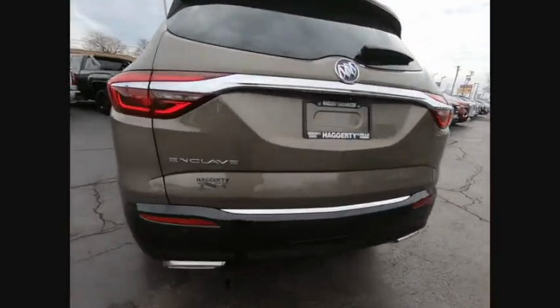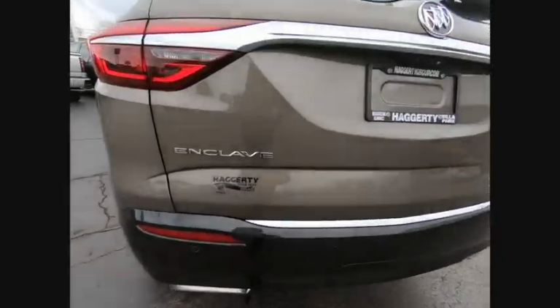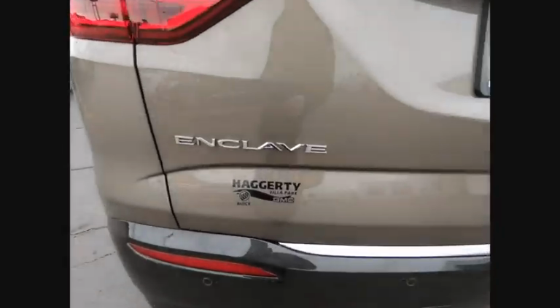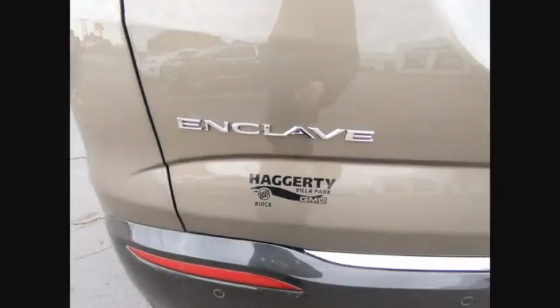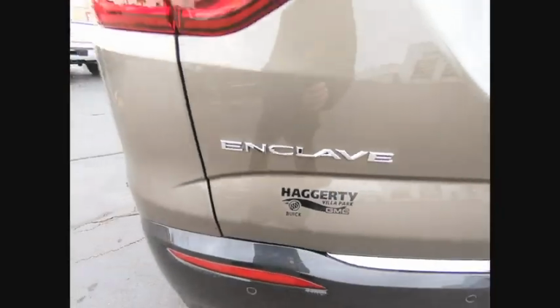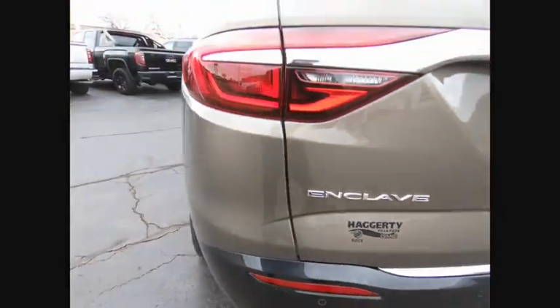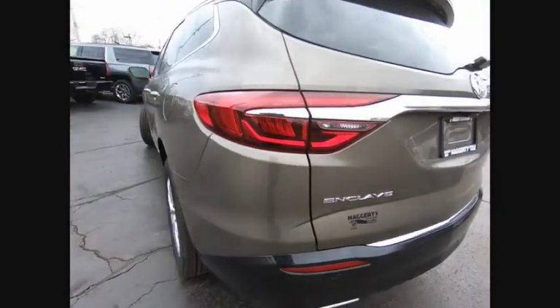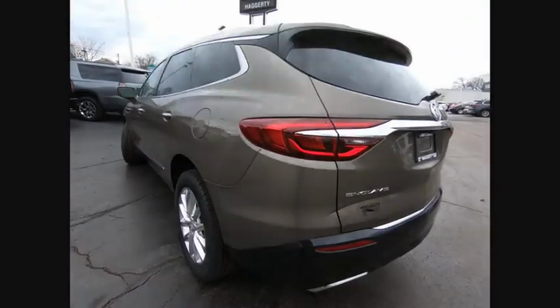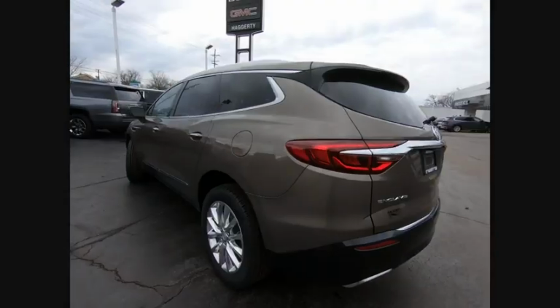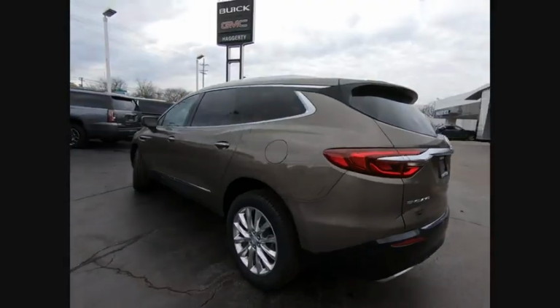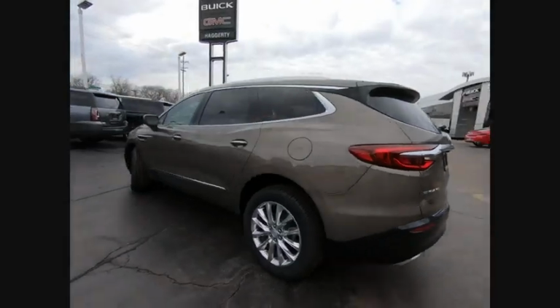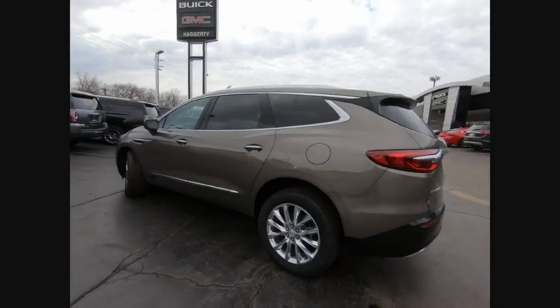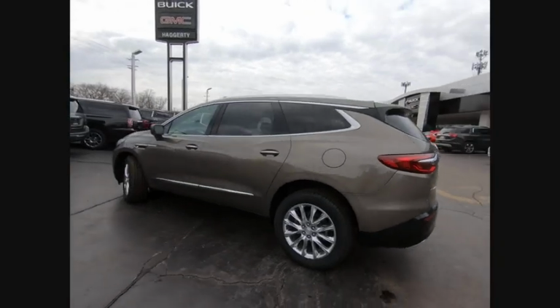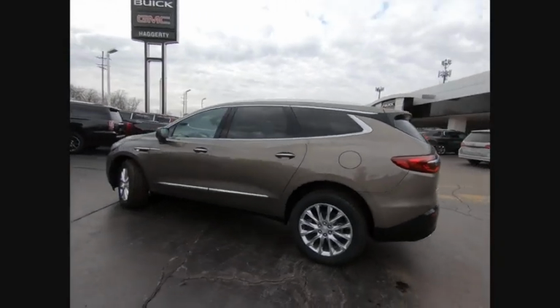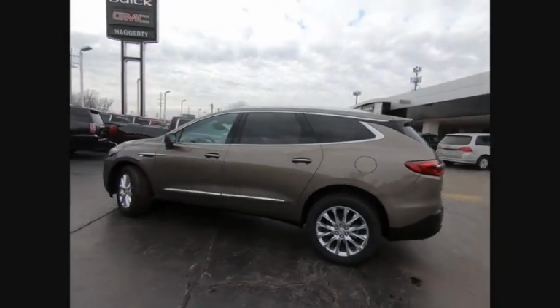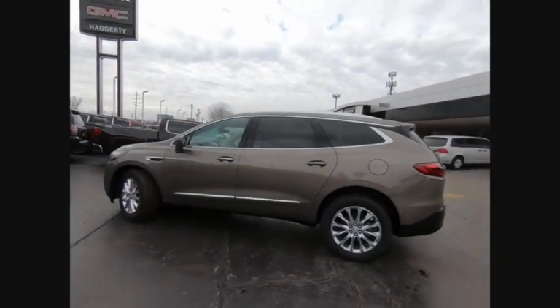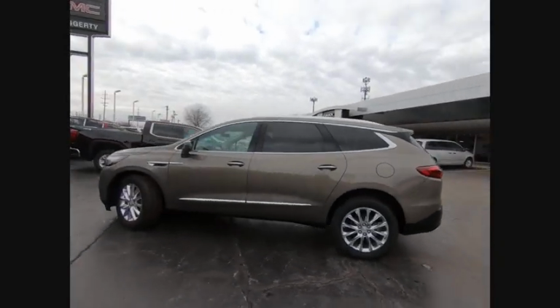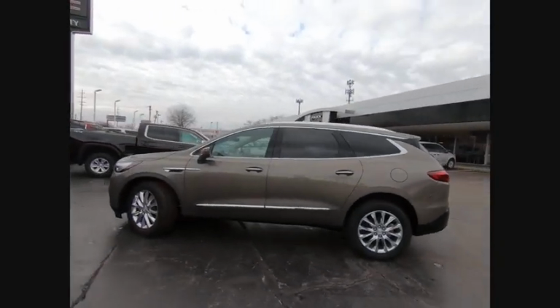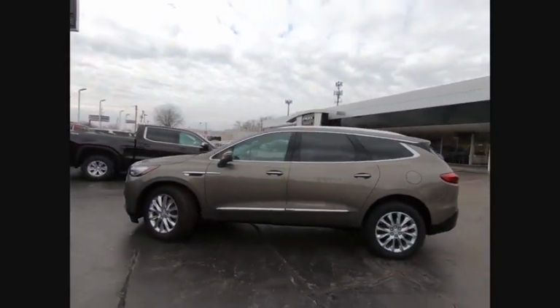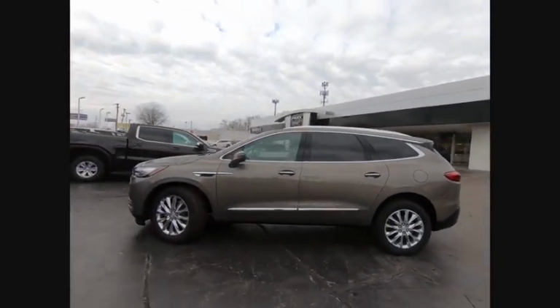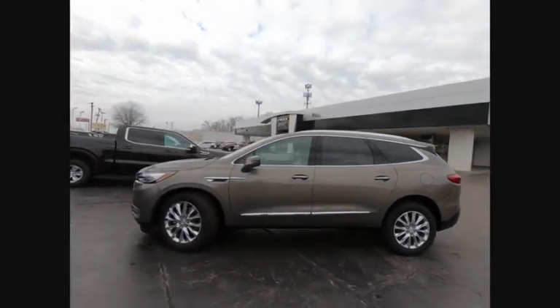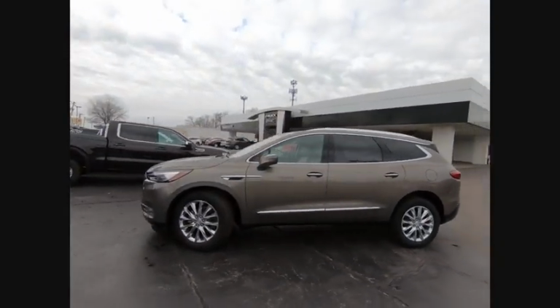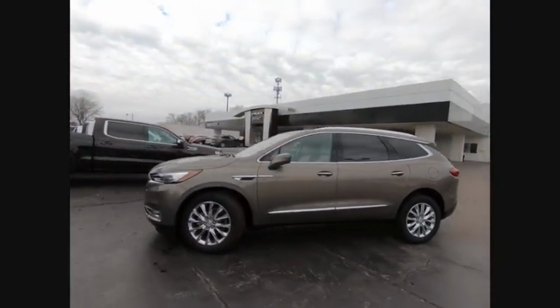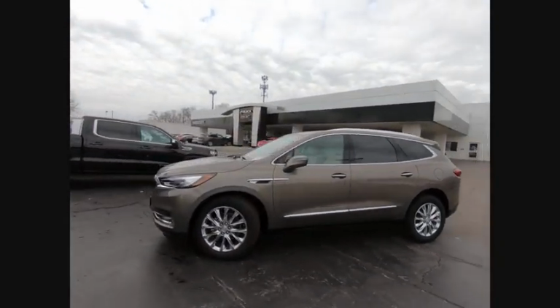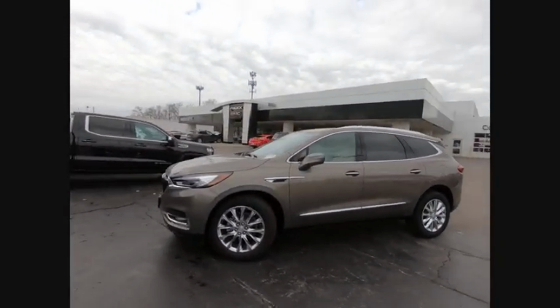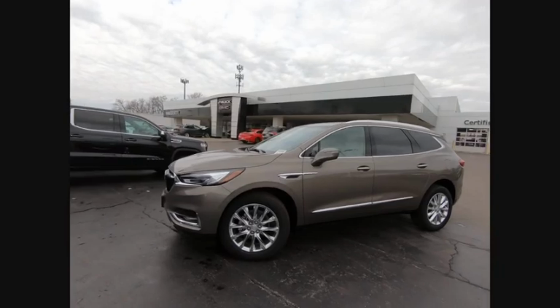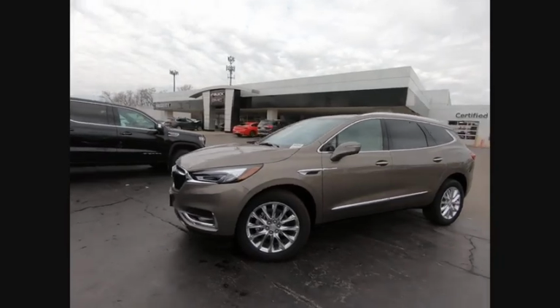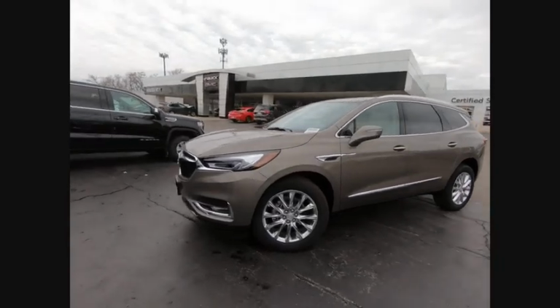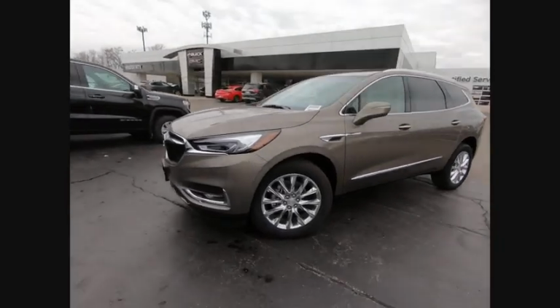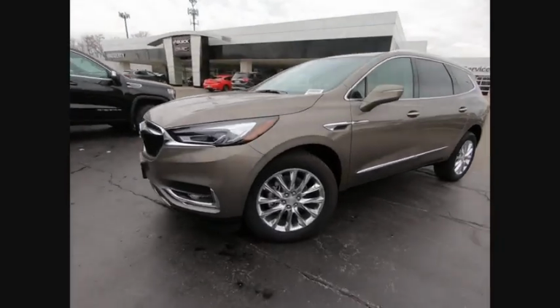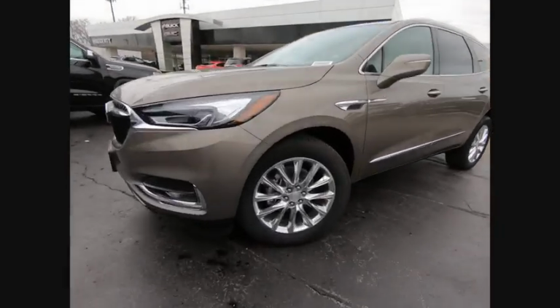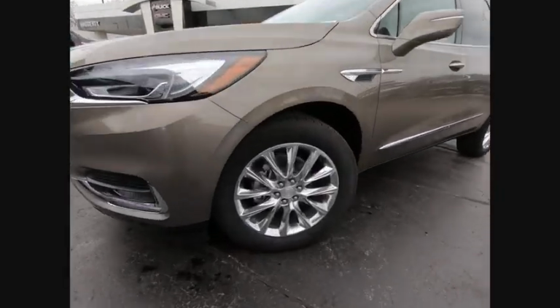This vehicle has less than 100 miles. Here are some of this vehicle's great options: blind spot monitor, heated mirrors, aluminum wheels, rear spoiler, power lift gate, traction control.